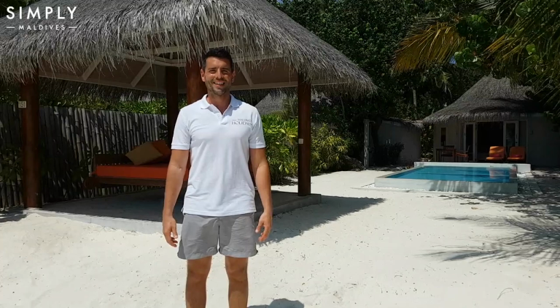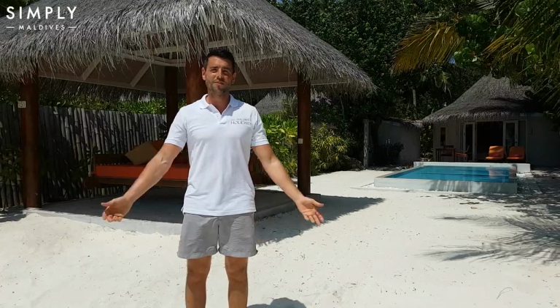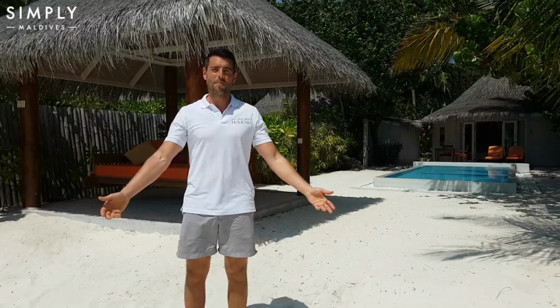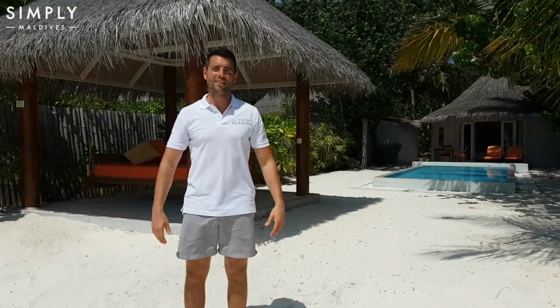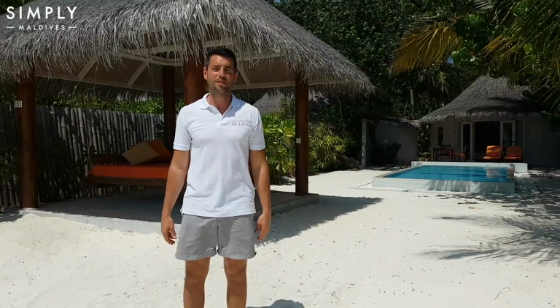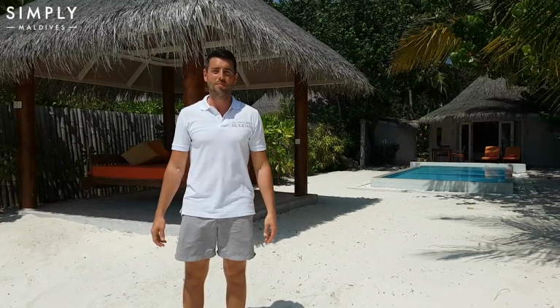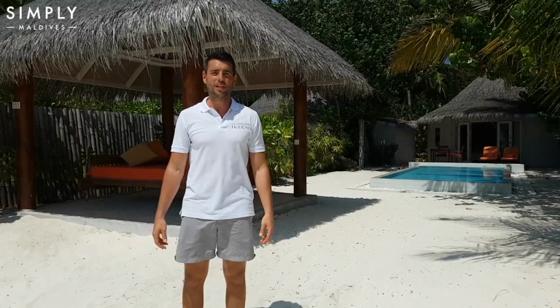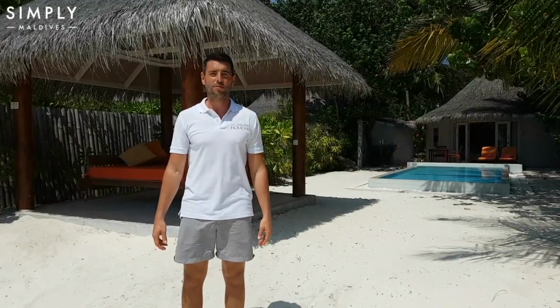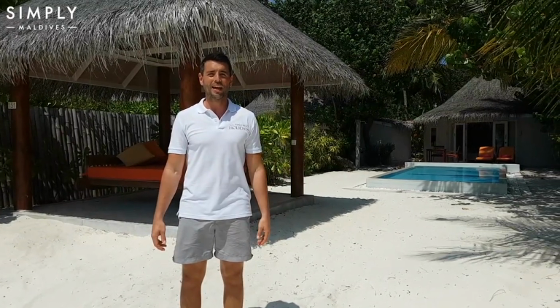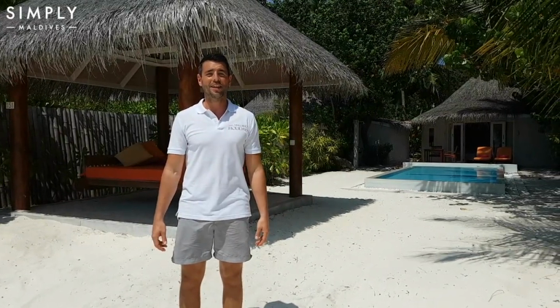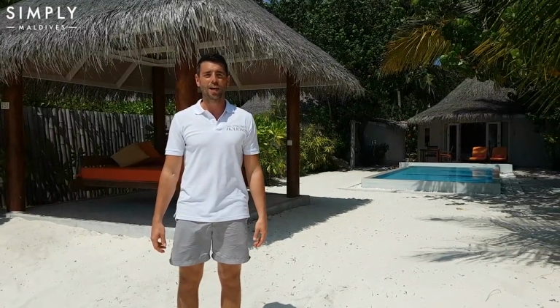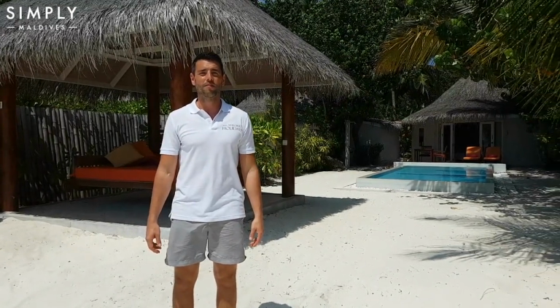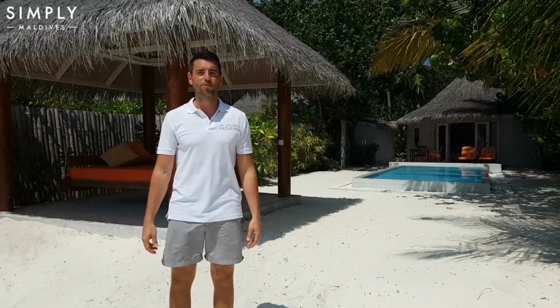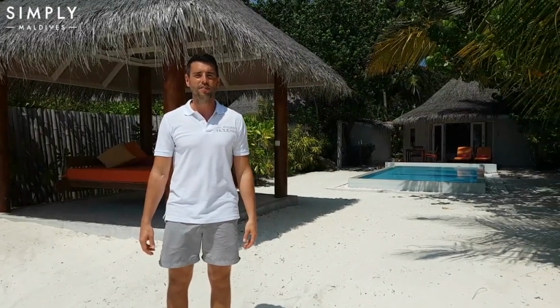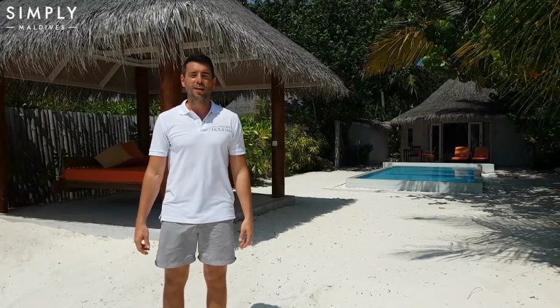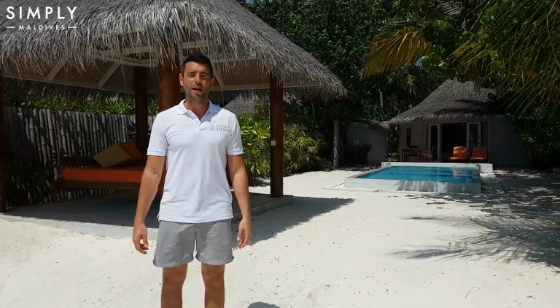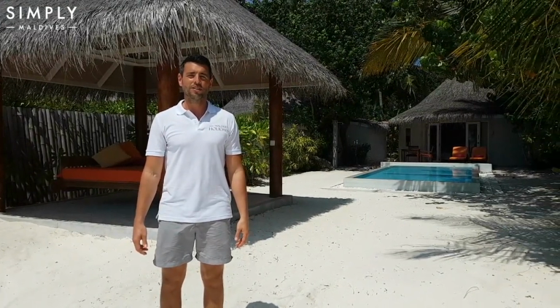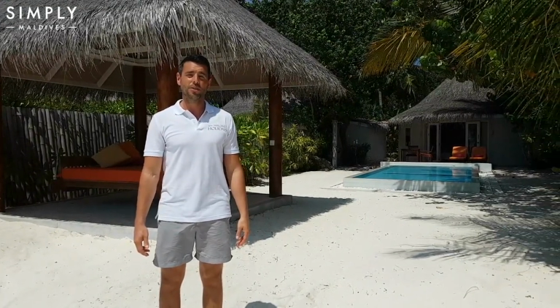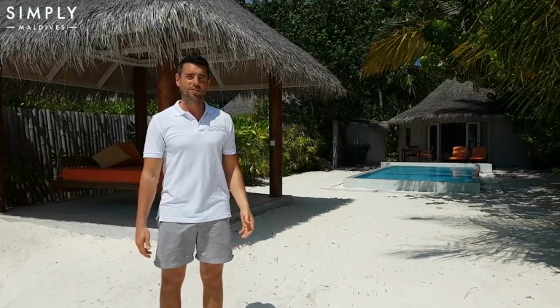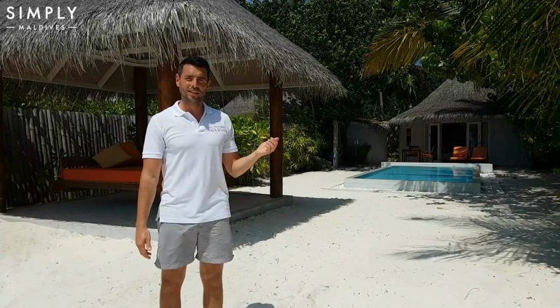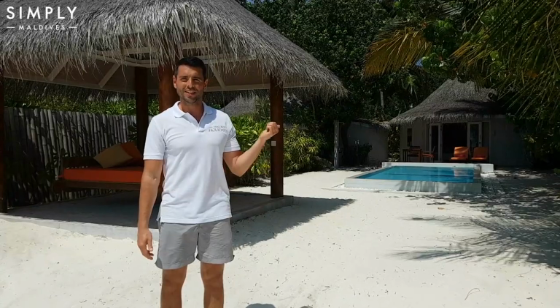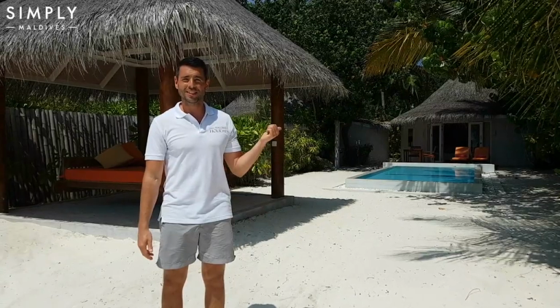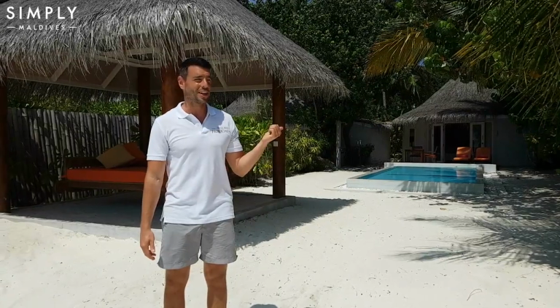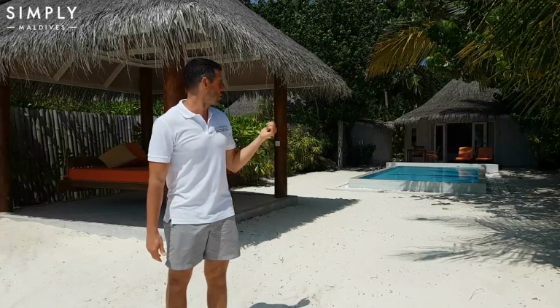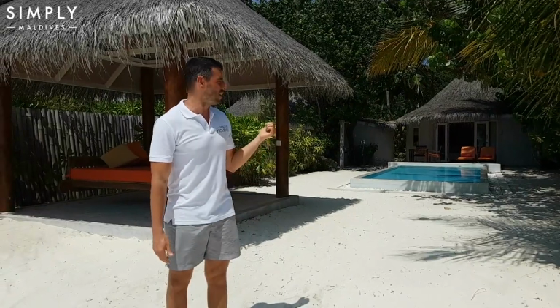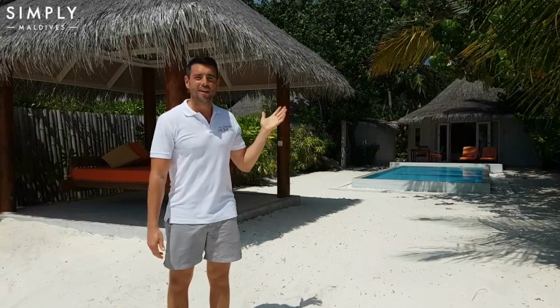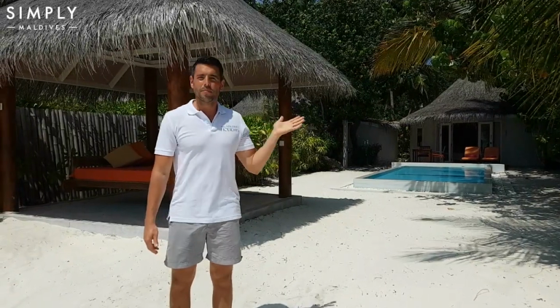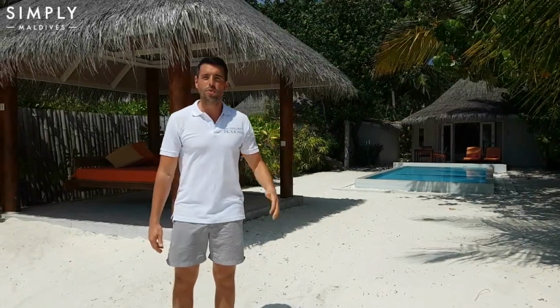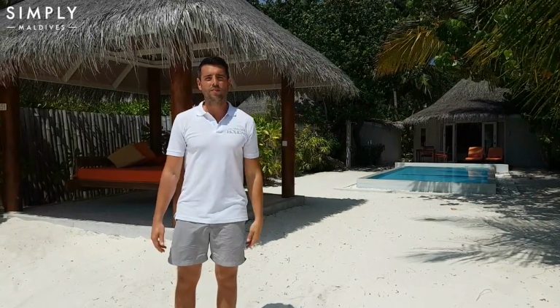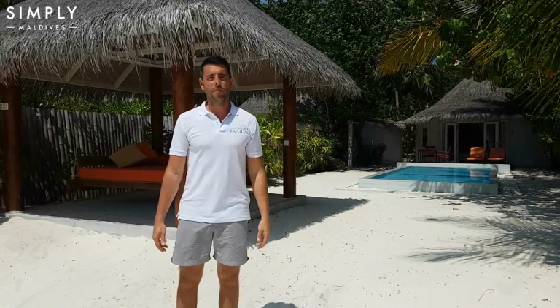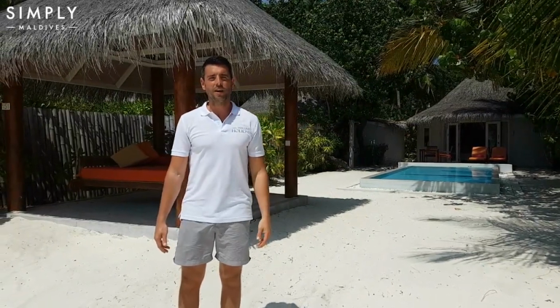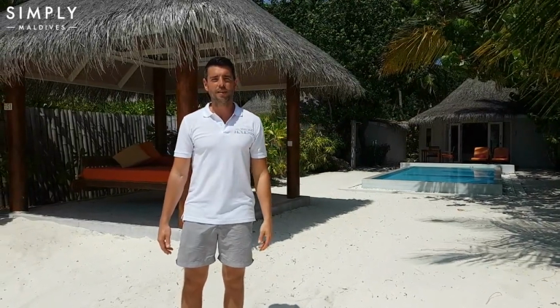Hi everyone, Ben here from Simply Maldives. We're at Sun Aqua Villa Reef, and we're about to take you on a tour inside the Sun Aqua Pool Villa behind me.